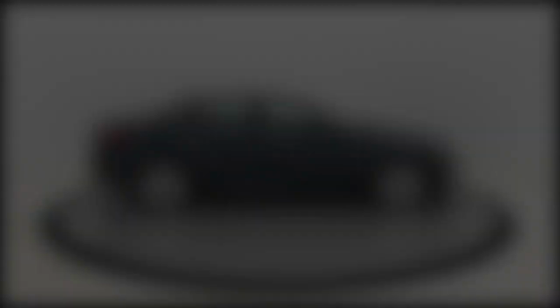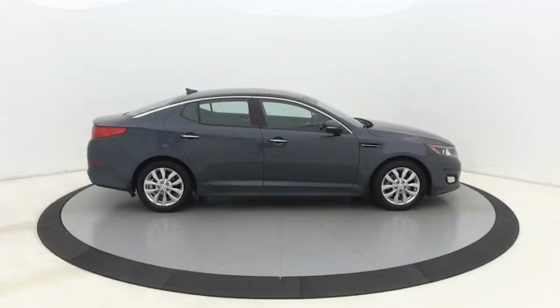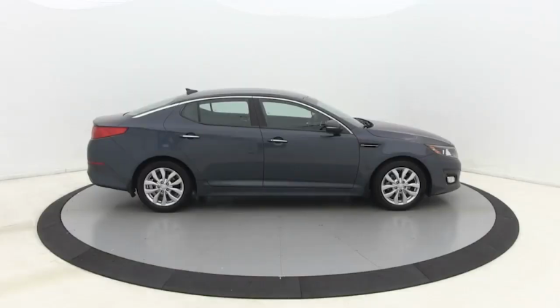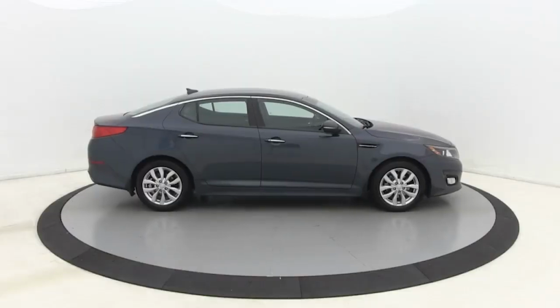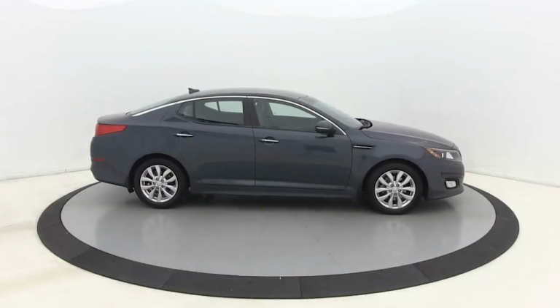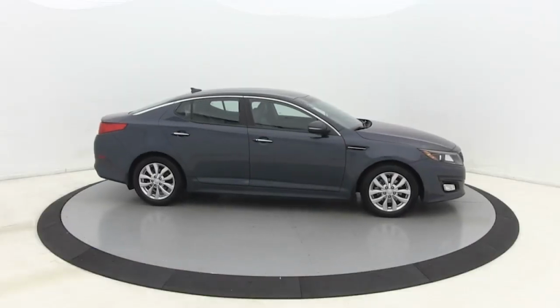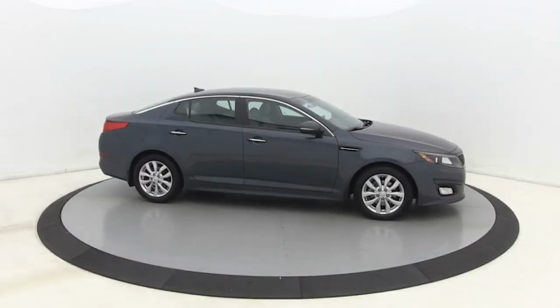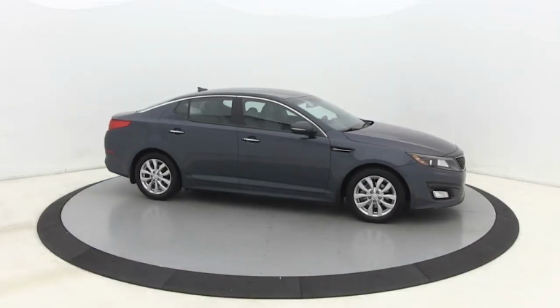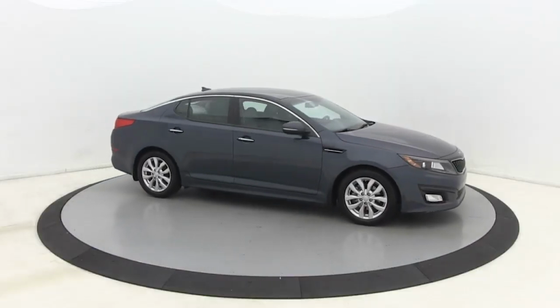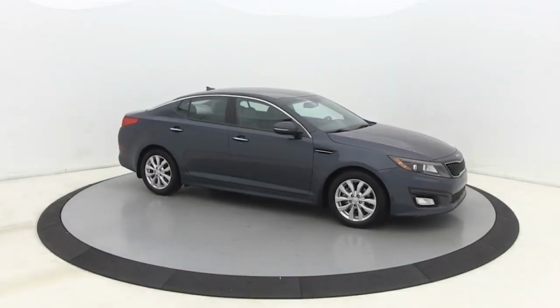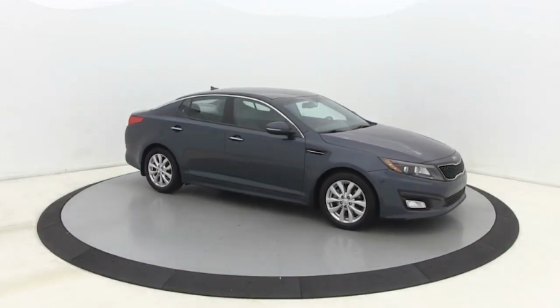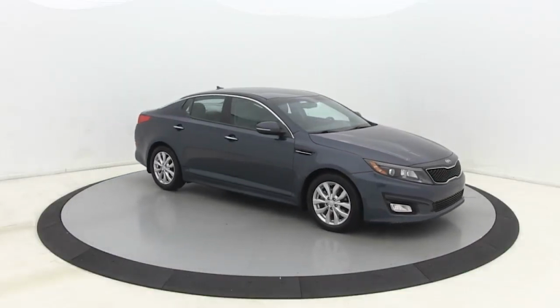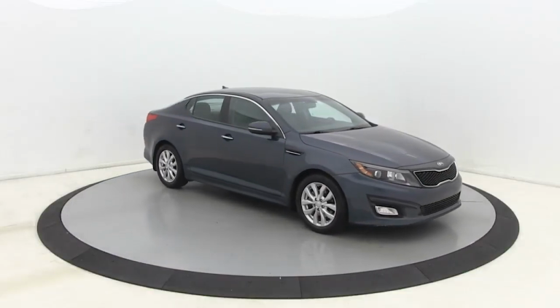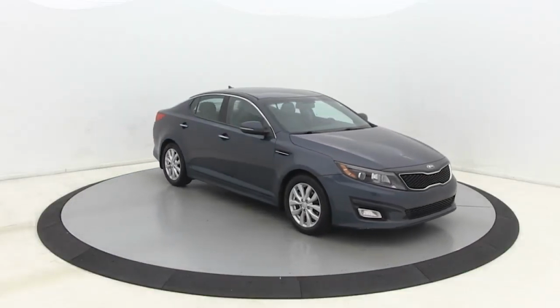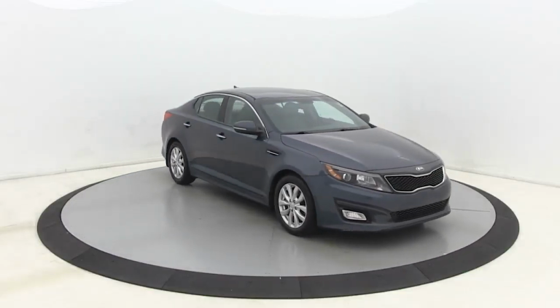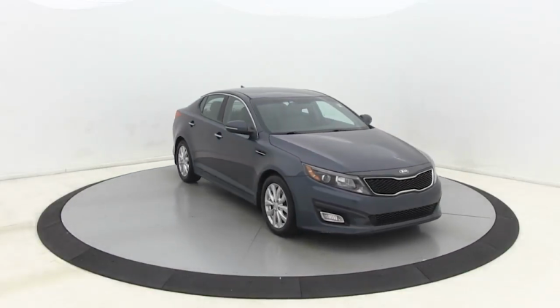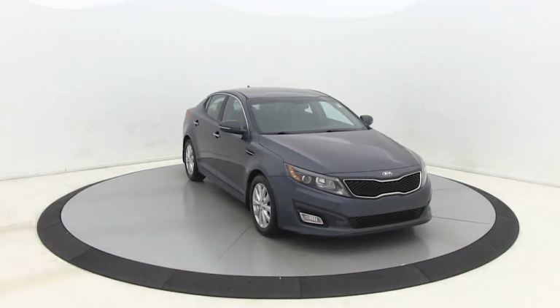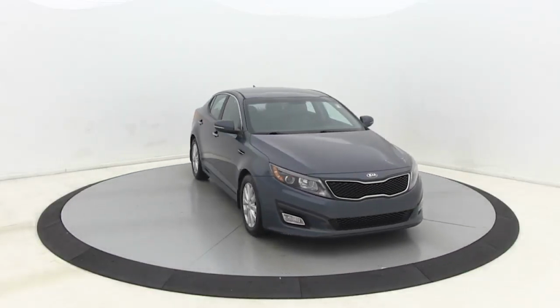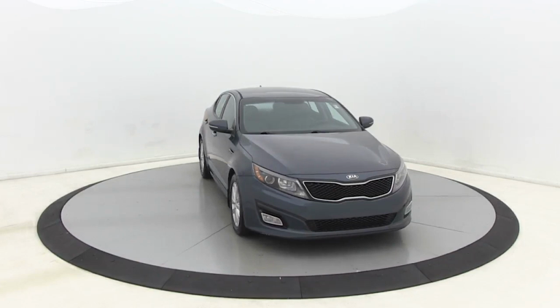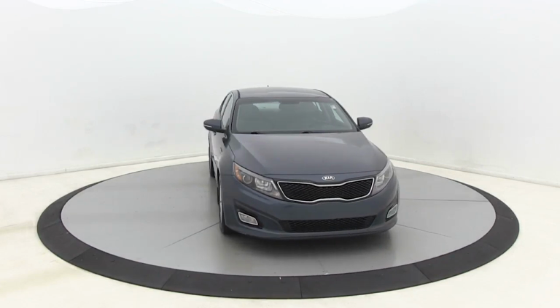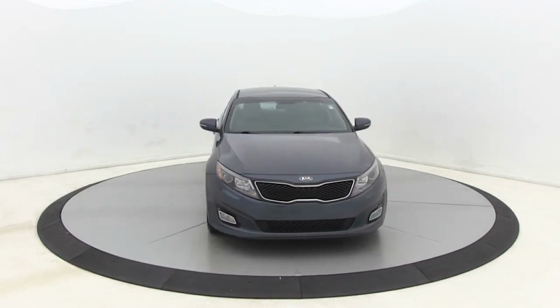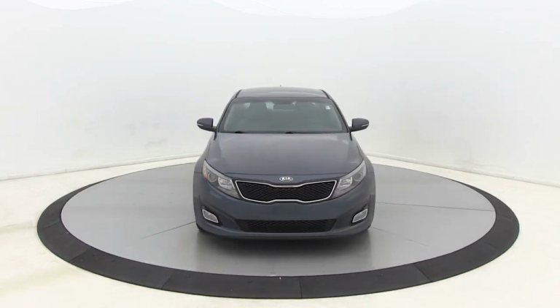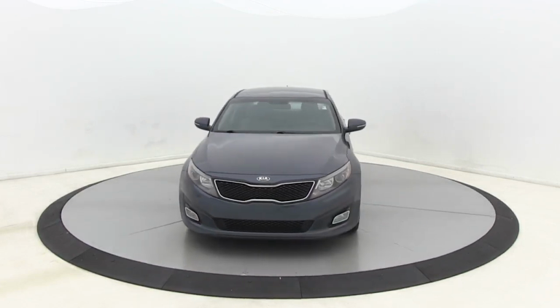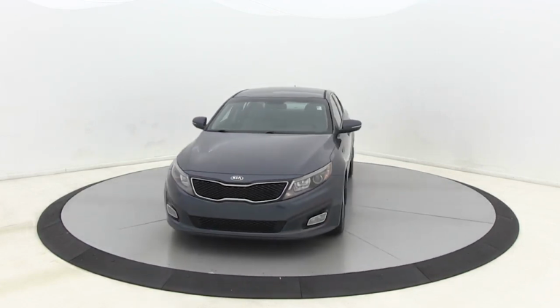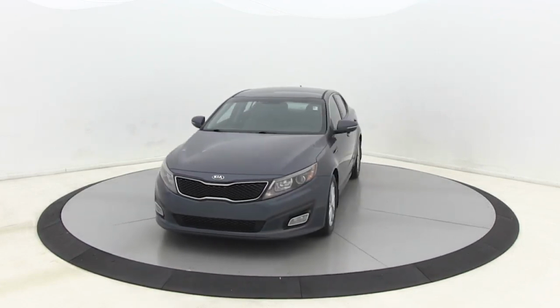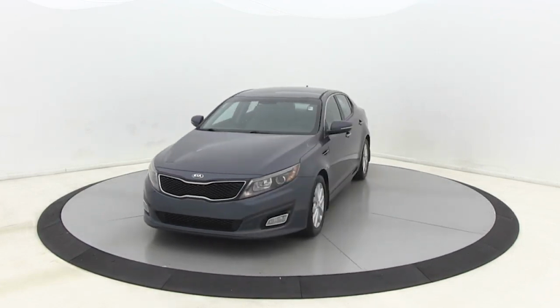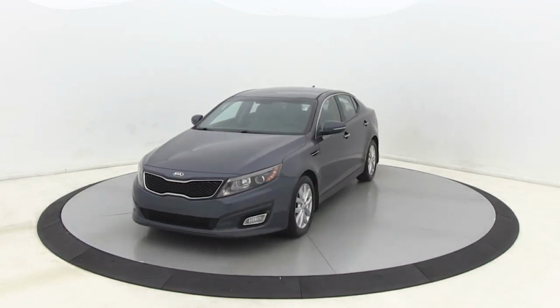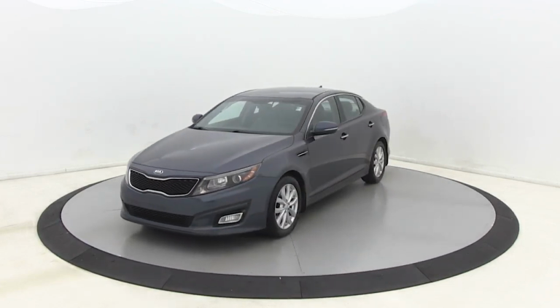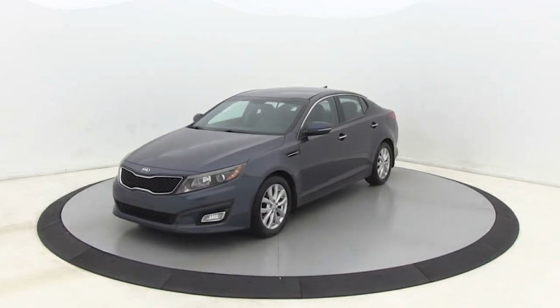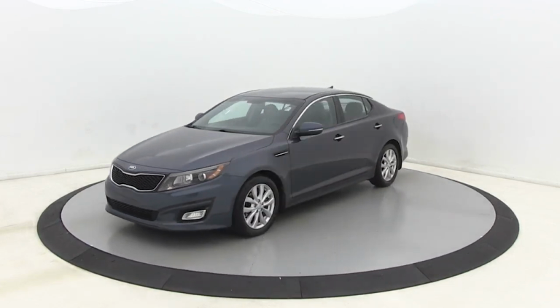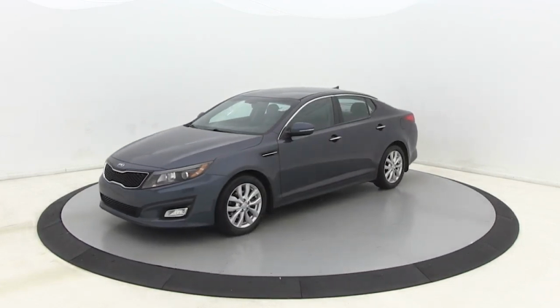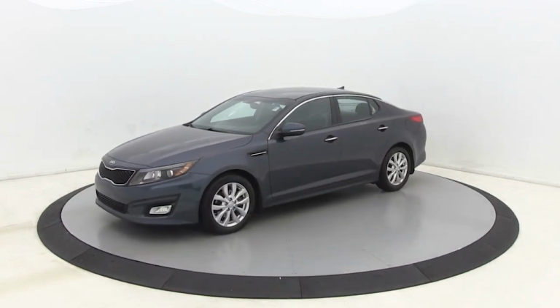Stop by and take a look at the 2015 Kia Optima. The all-new Kia Optima offers a new level of style and performance features from Kia.